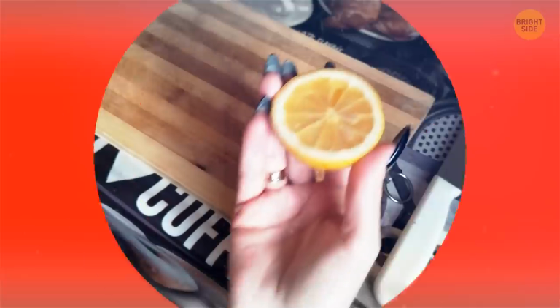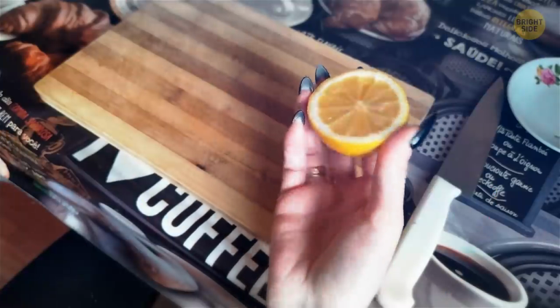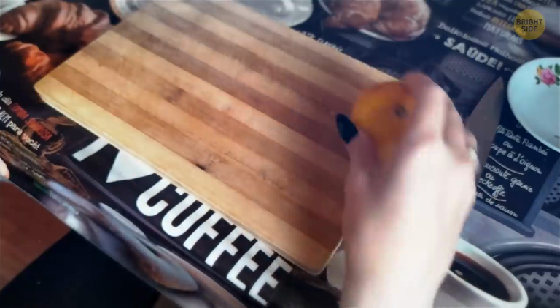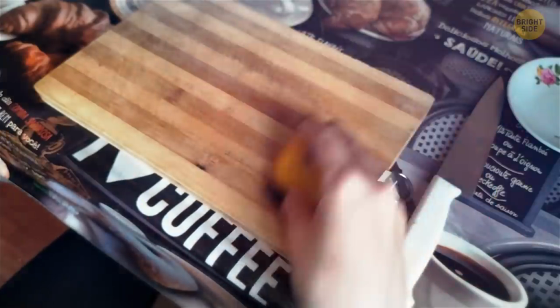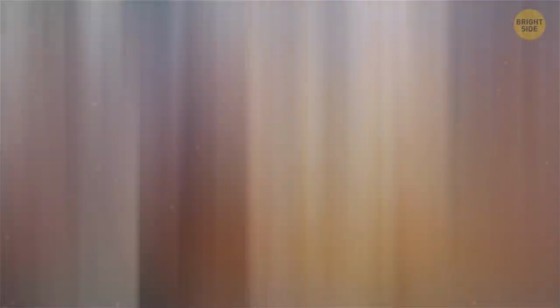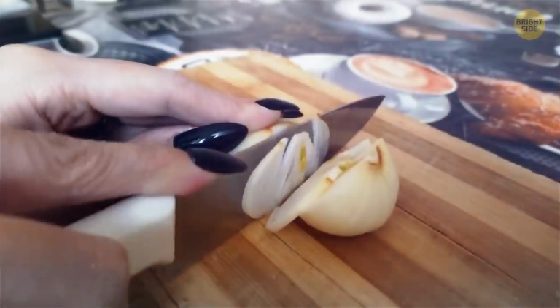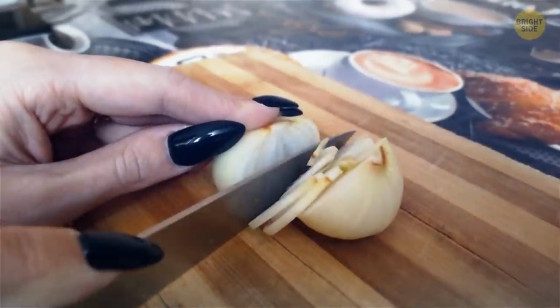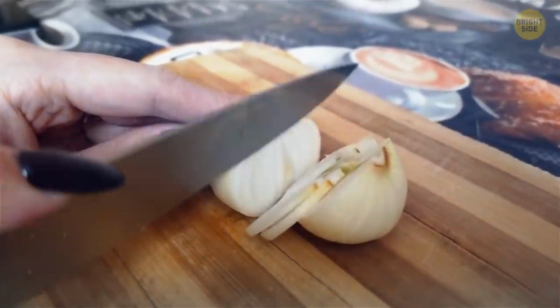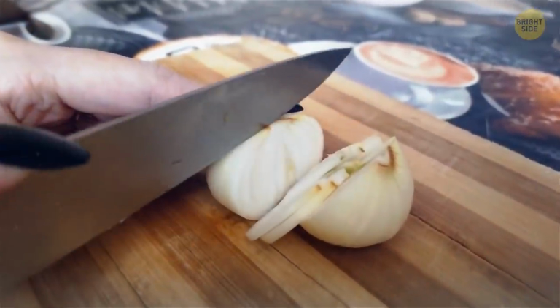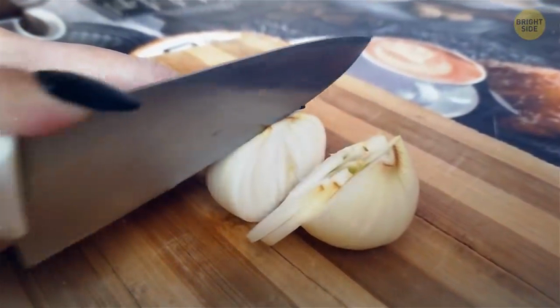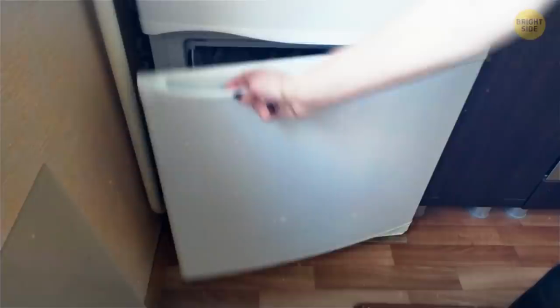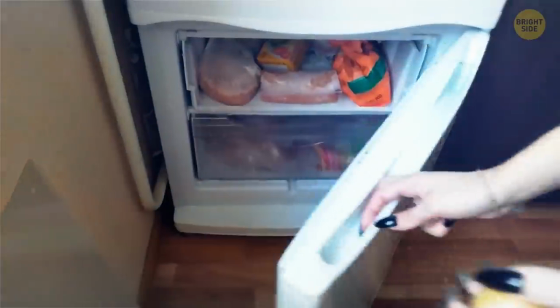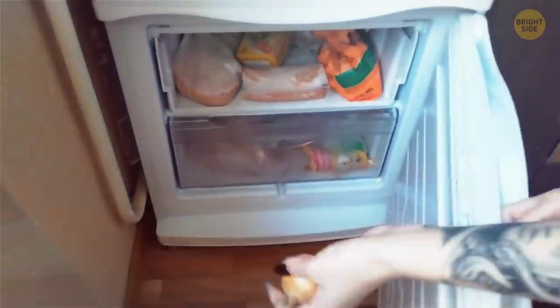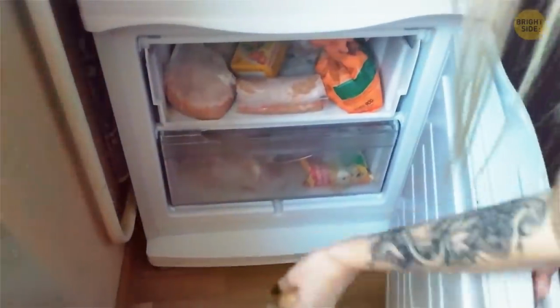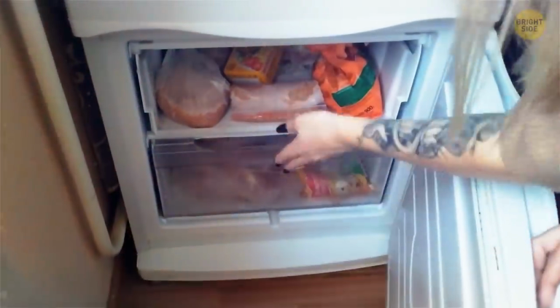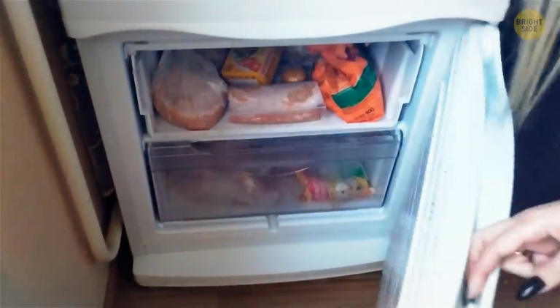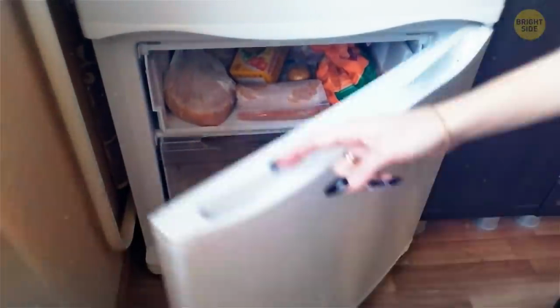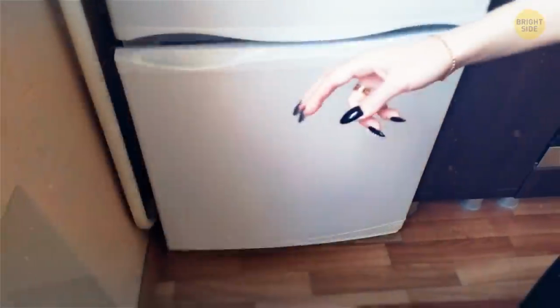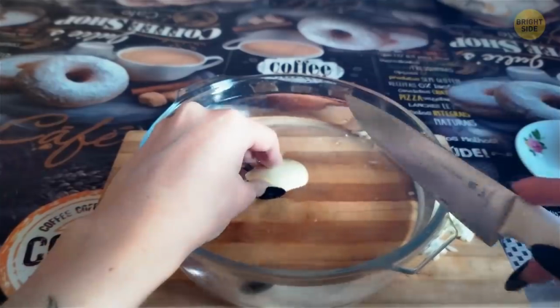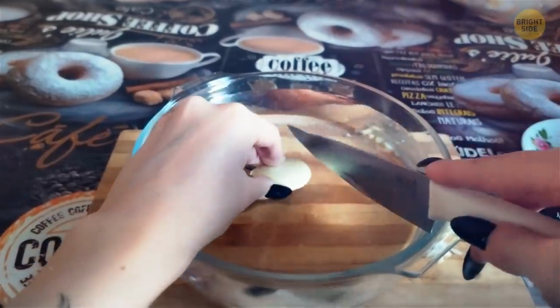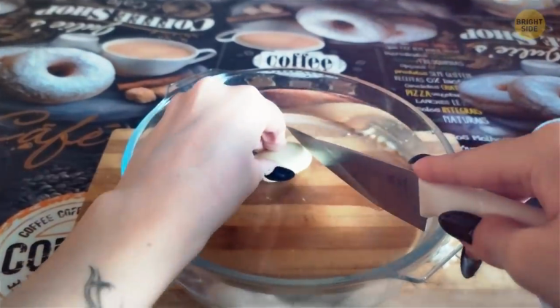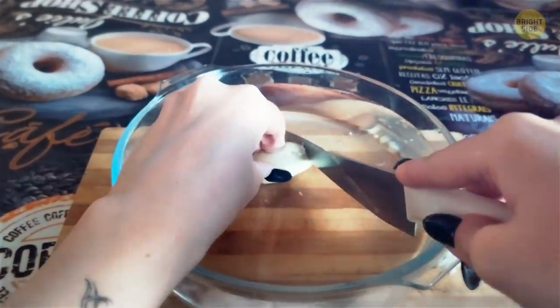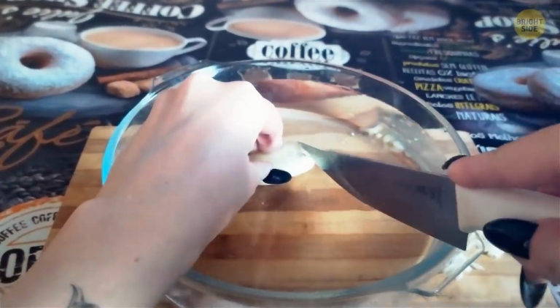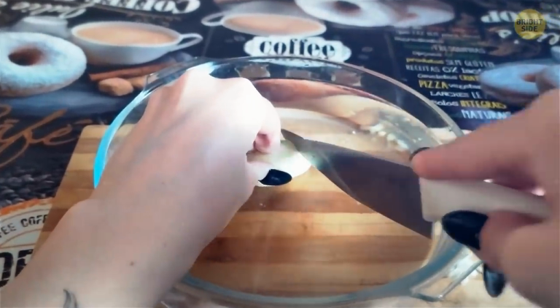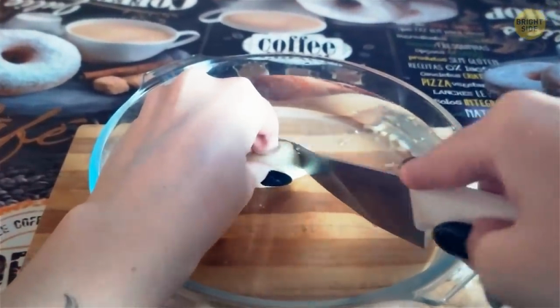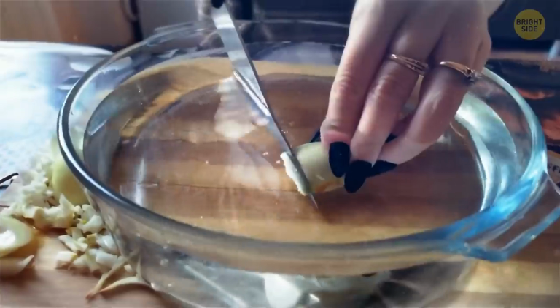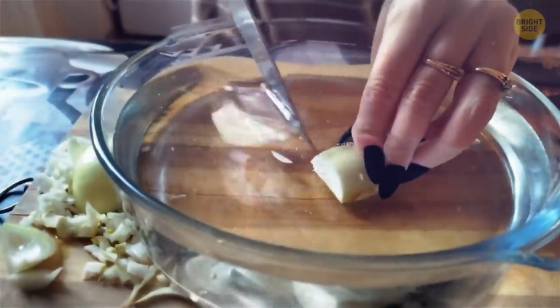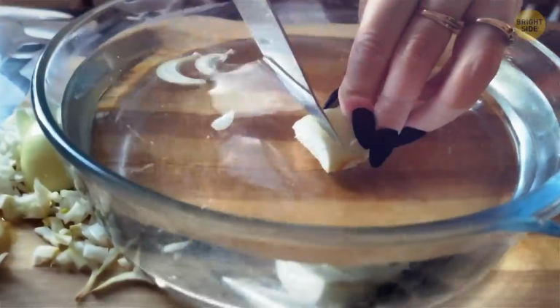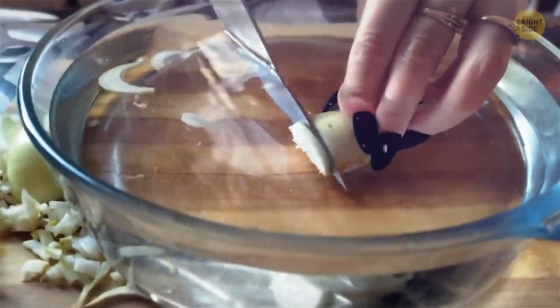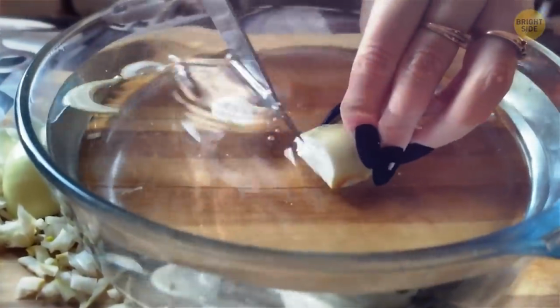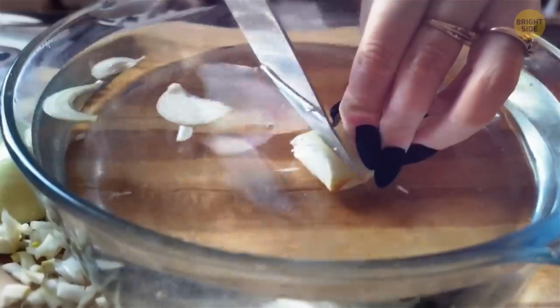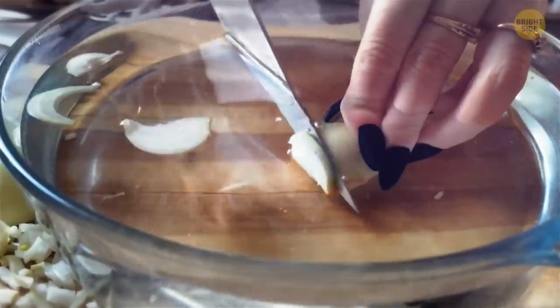Sprinkle the board with lemon juice and you won't have to cry when cutting onions. You can also try dropping them in the freezer for 15 minutes or slice them underwater. This way, the sulfuric compounds that make you tear up won't reach your eyes.